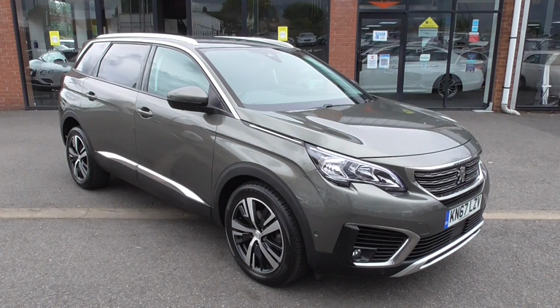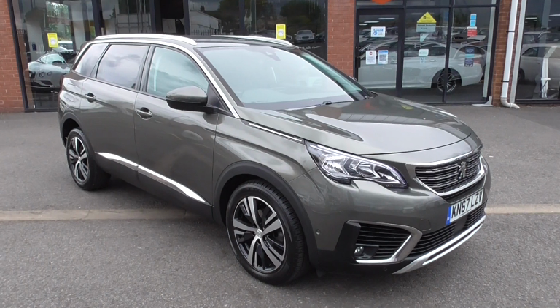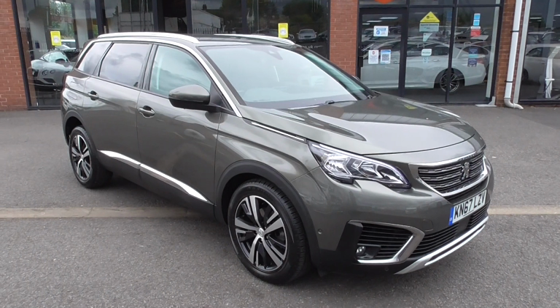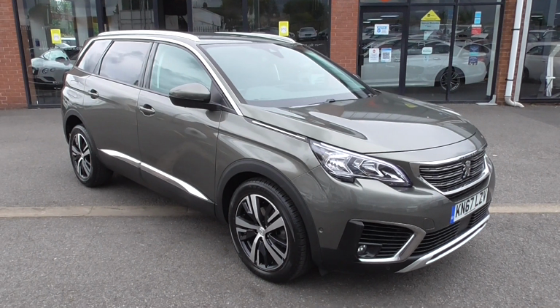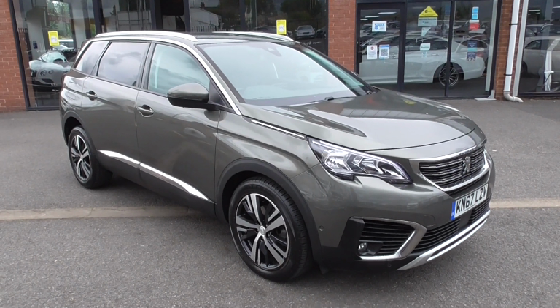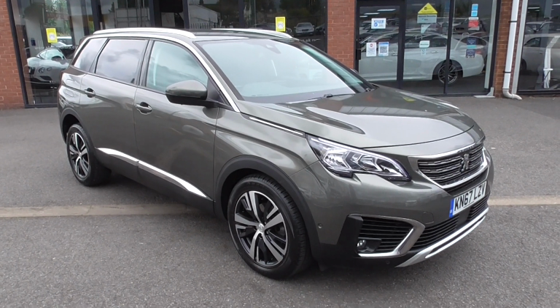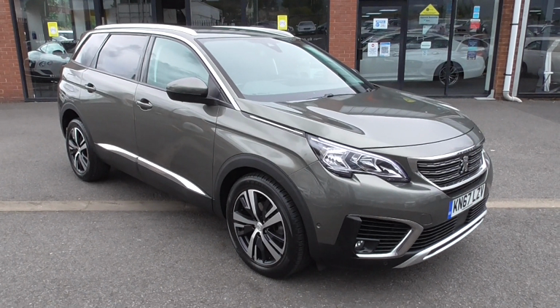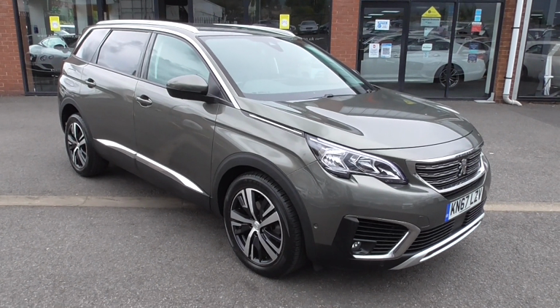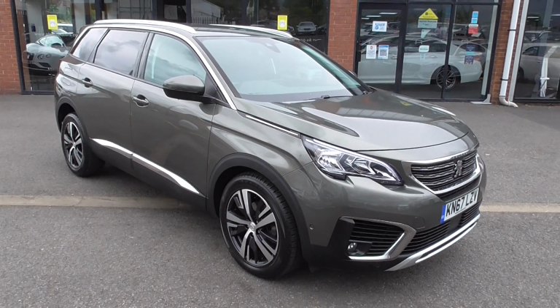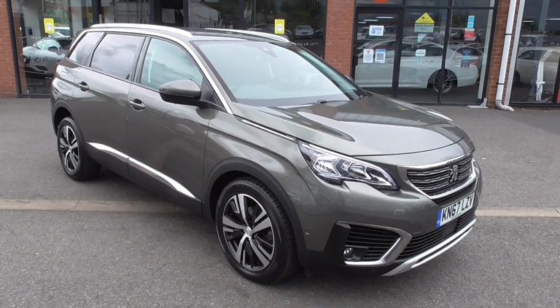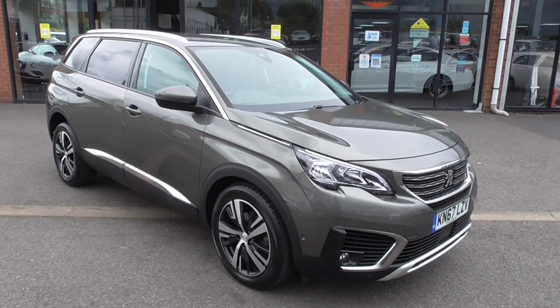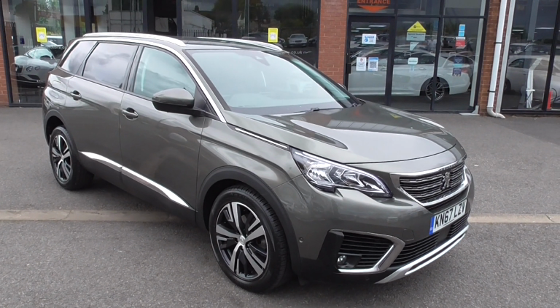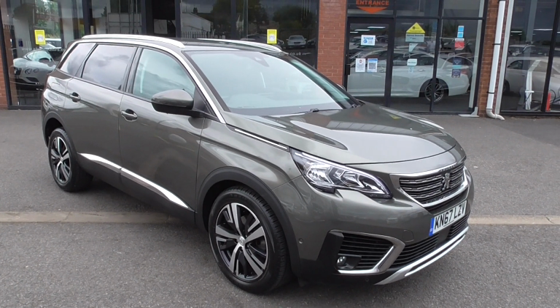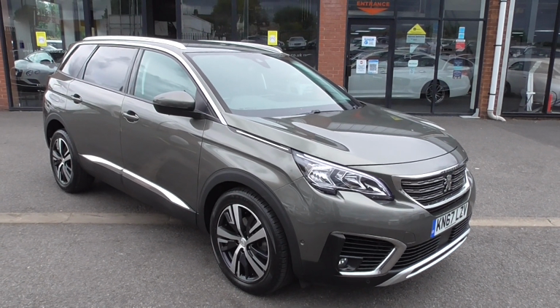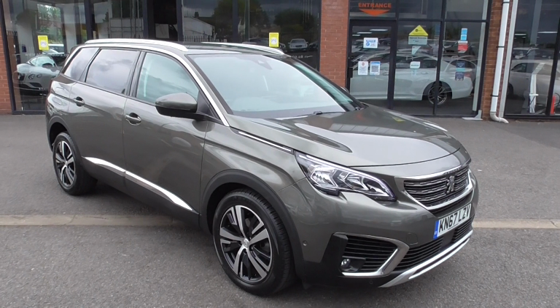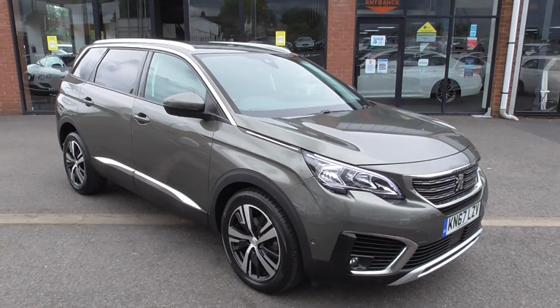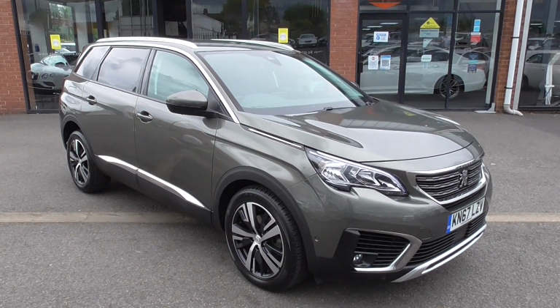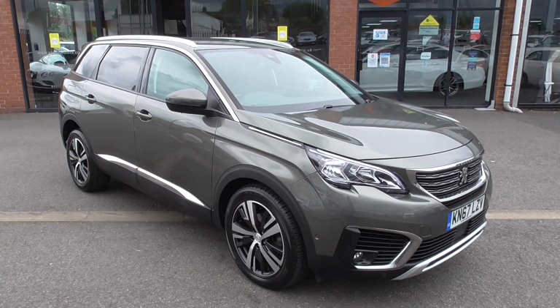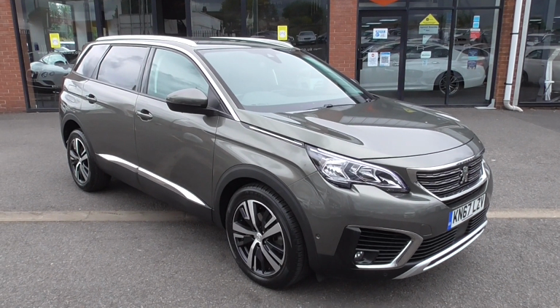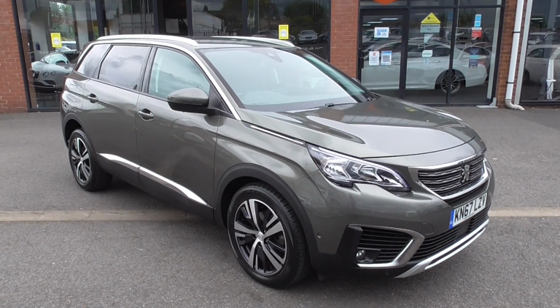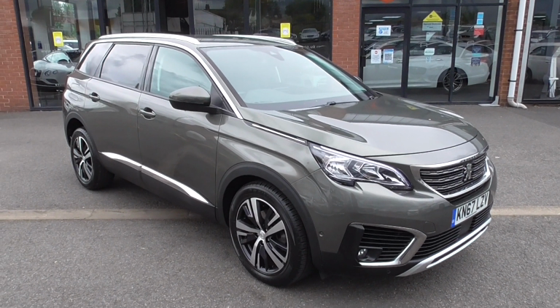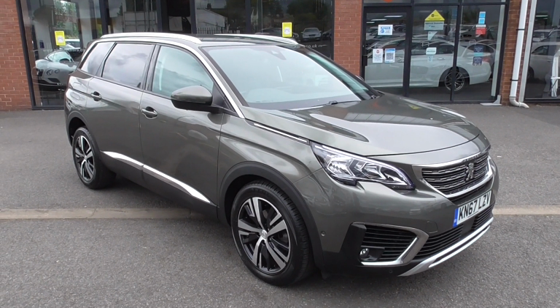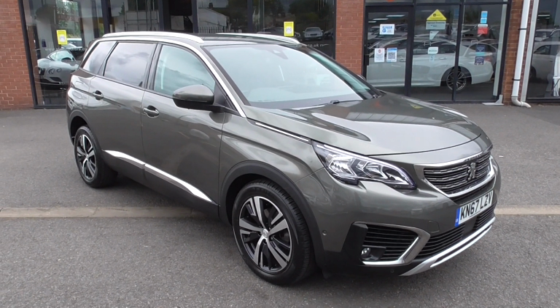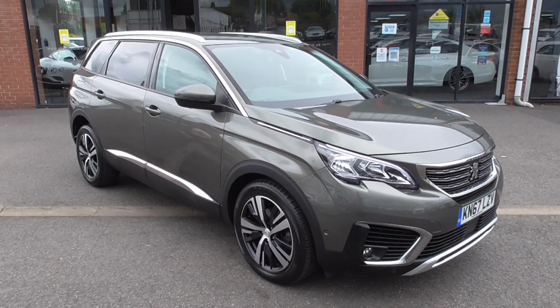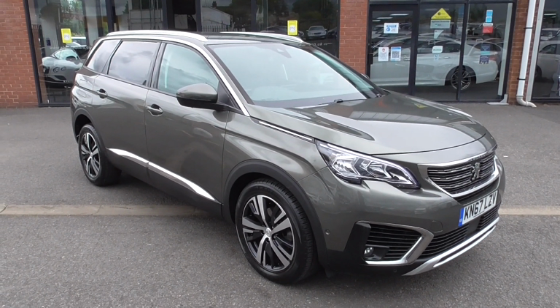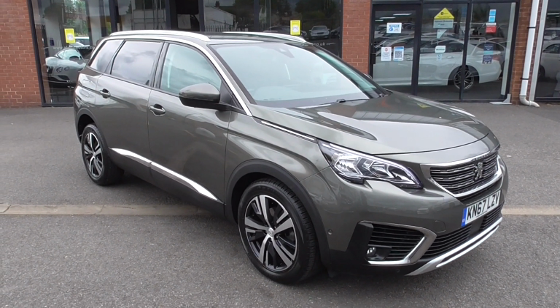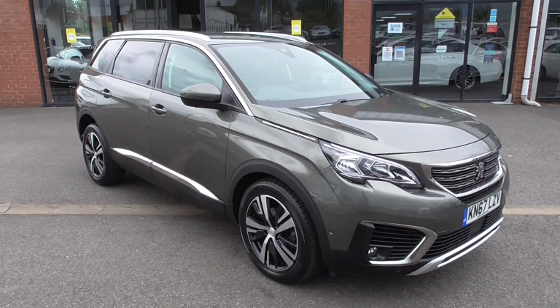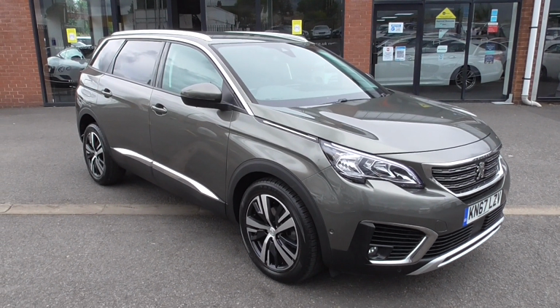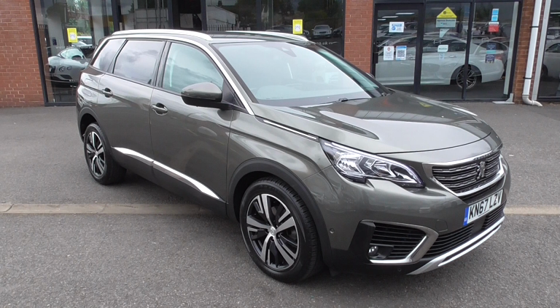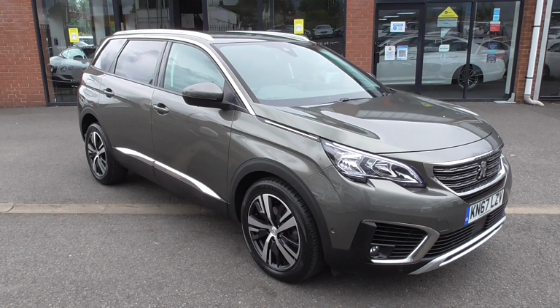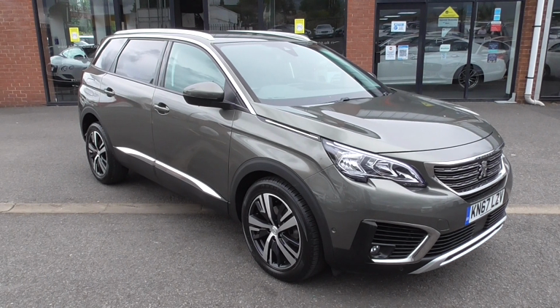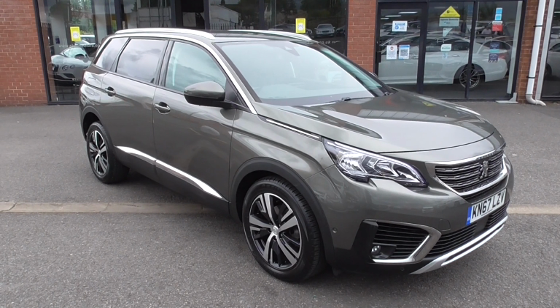Hi, welcome to Alfa Motors here in Wigan. My name's Graeme and today I've got the pleasure of showing you around this fresh into stock 67 registered Peugeot 5008 Allure.